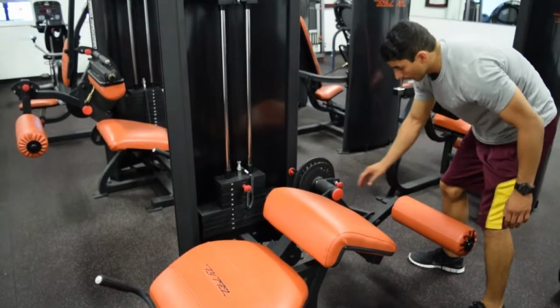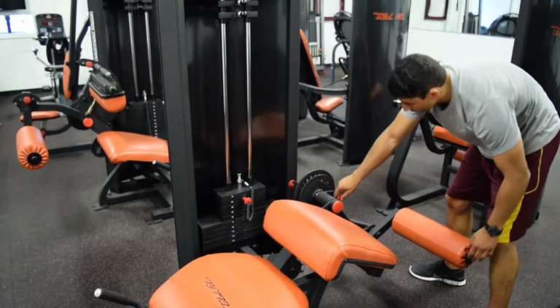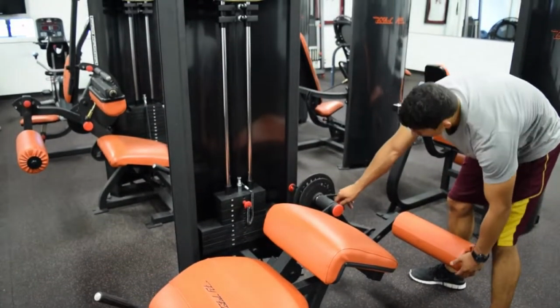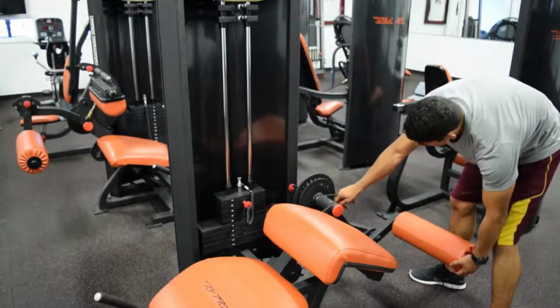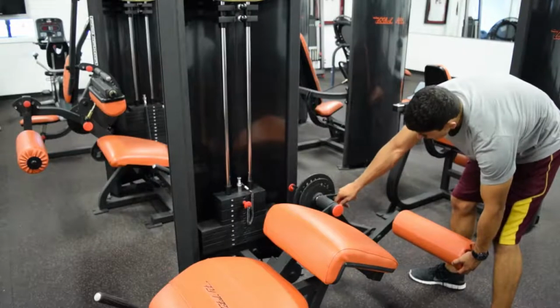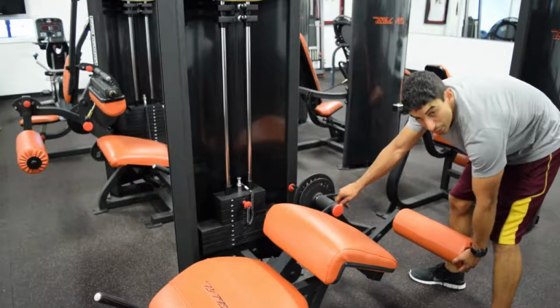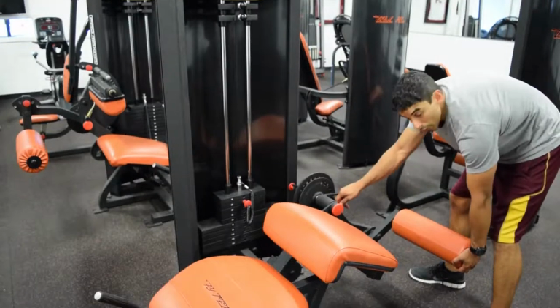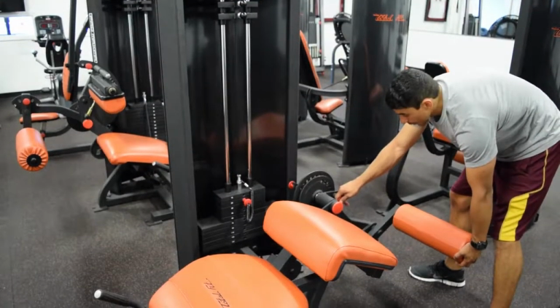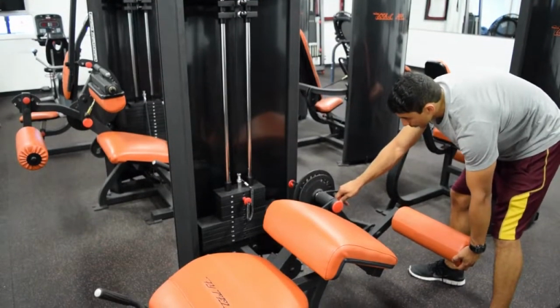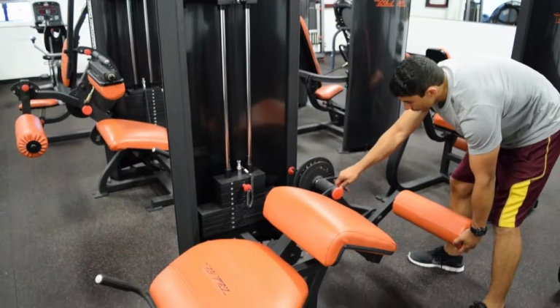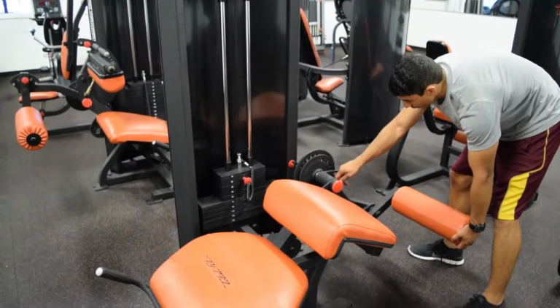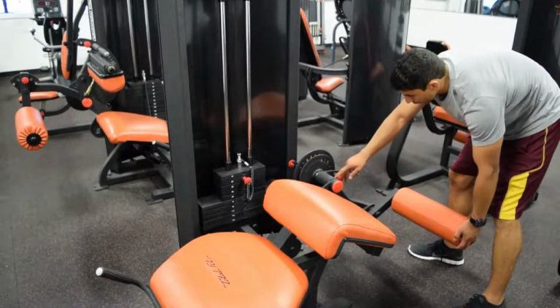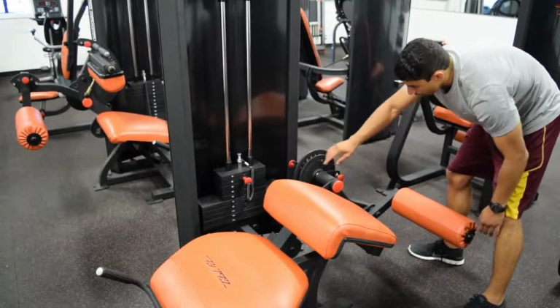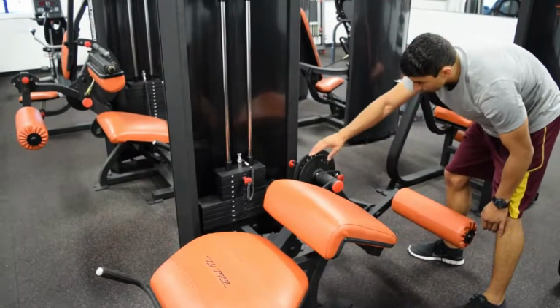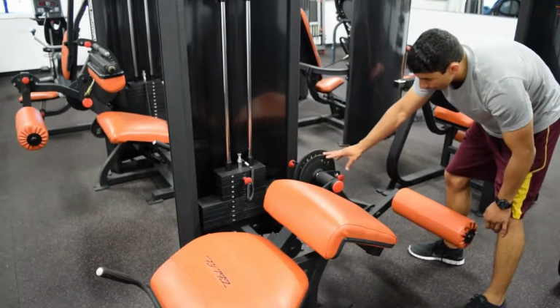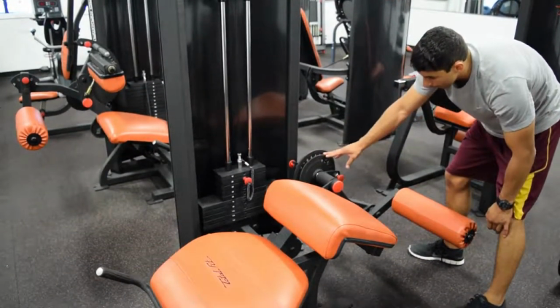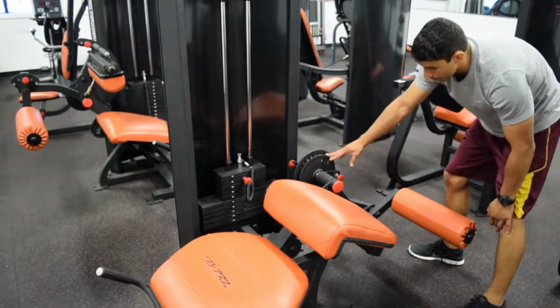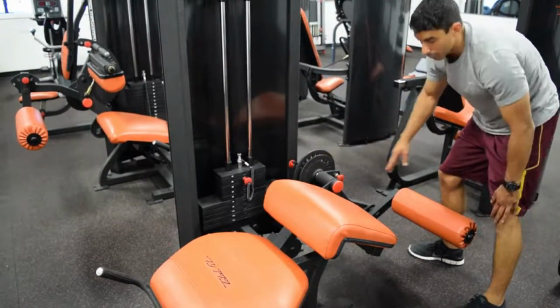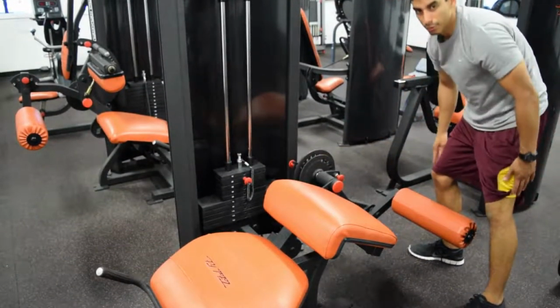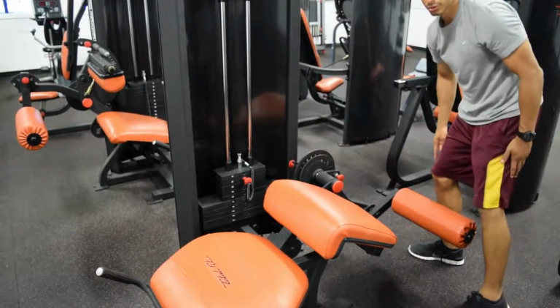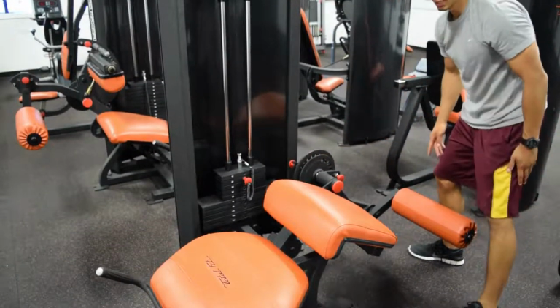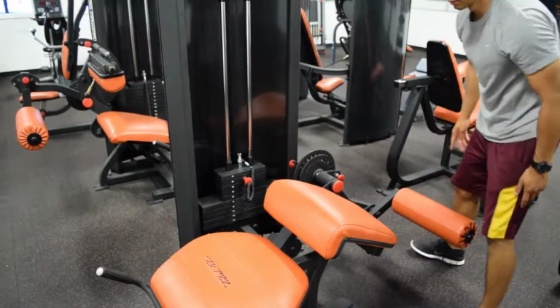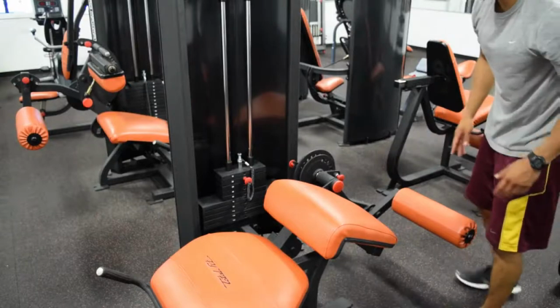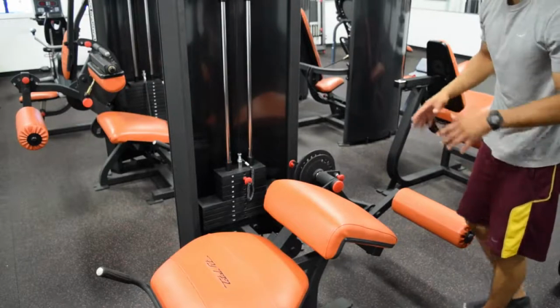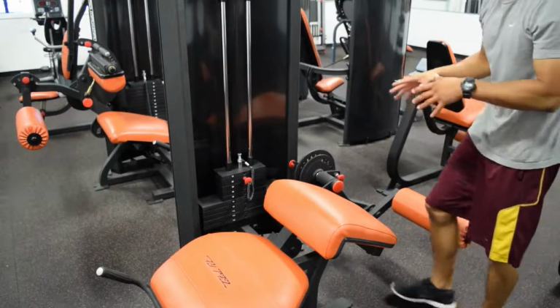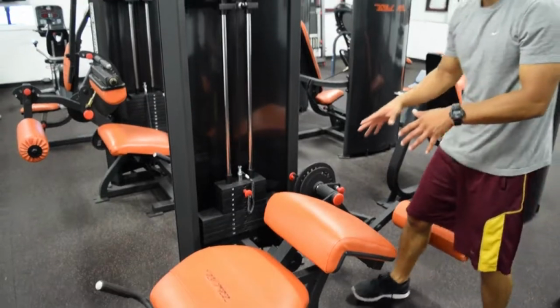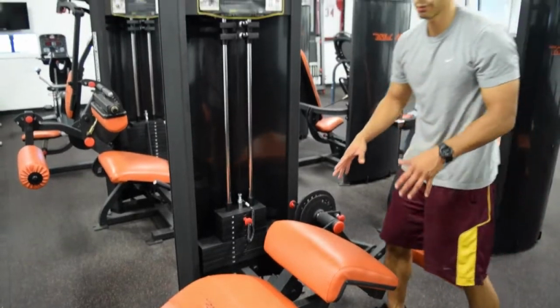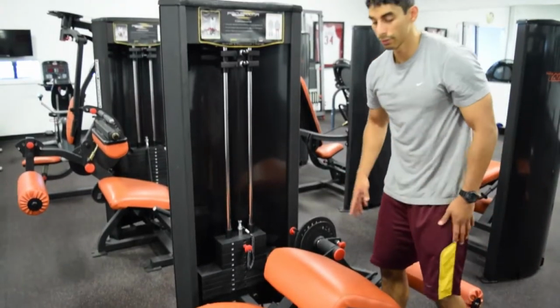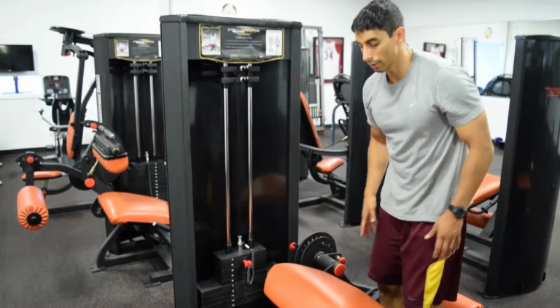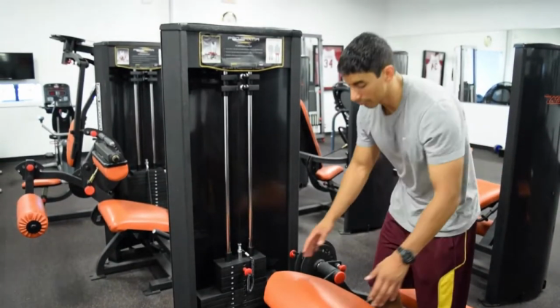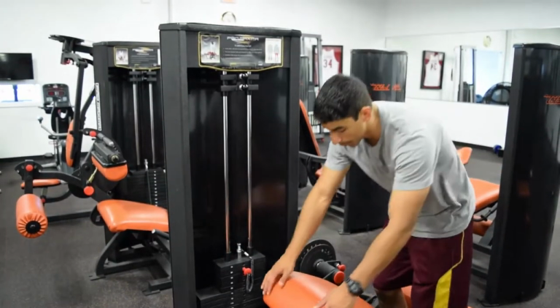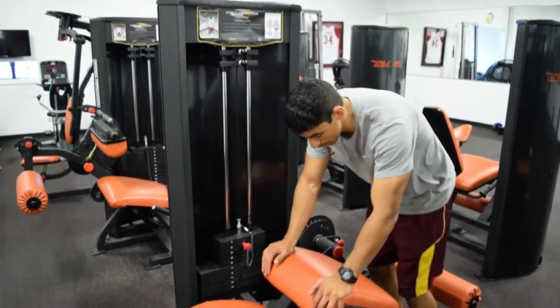Sometimes you can also adjust the angle range of motion. You want to have as much range of motion as you can, as long as you're in a comfortable position when you lay down.